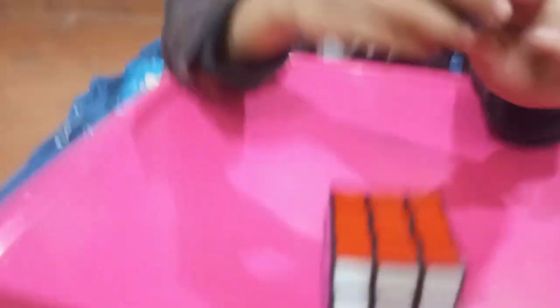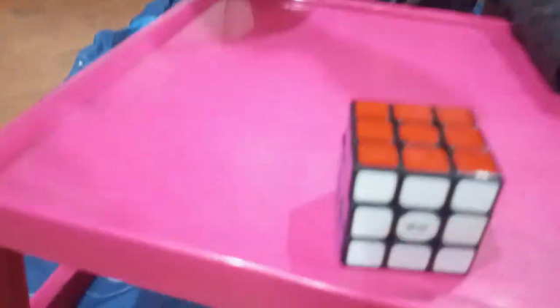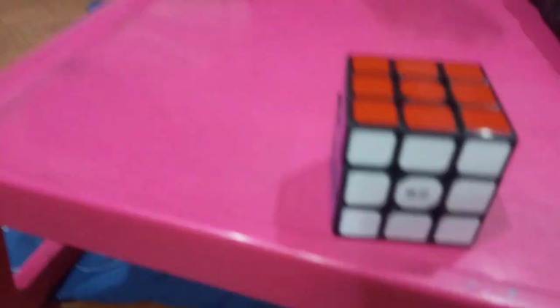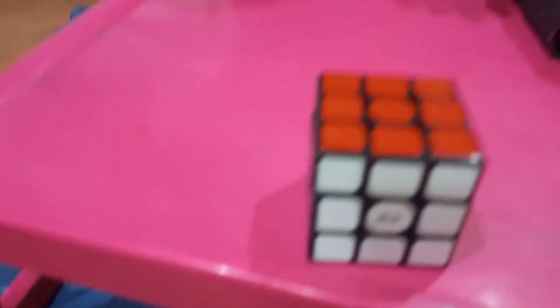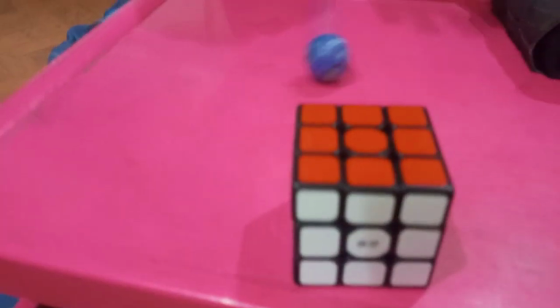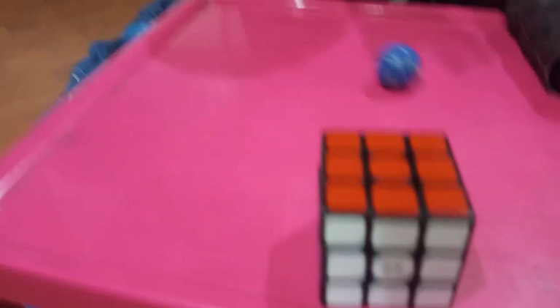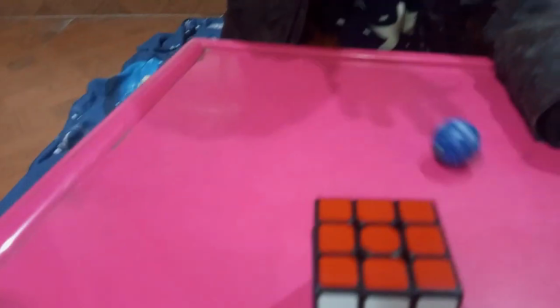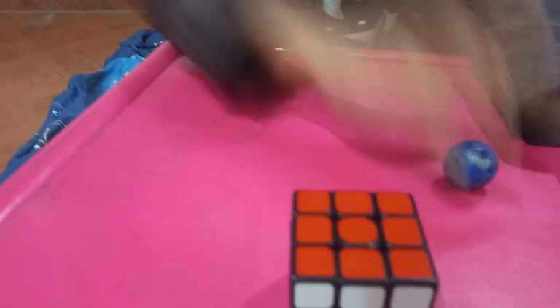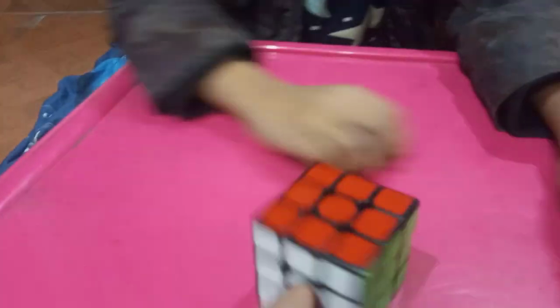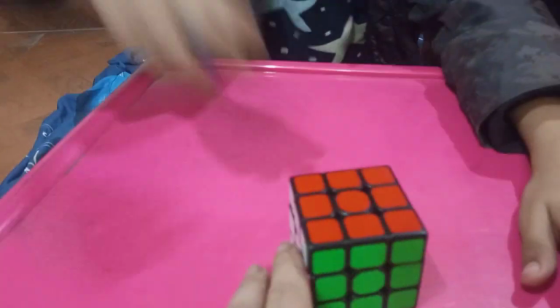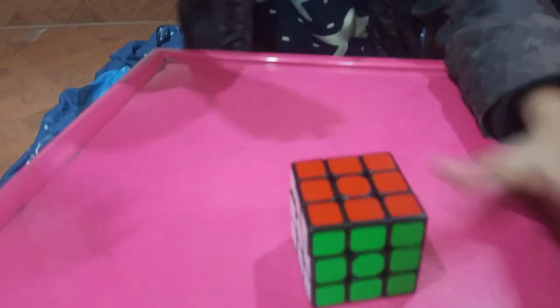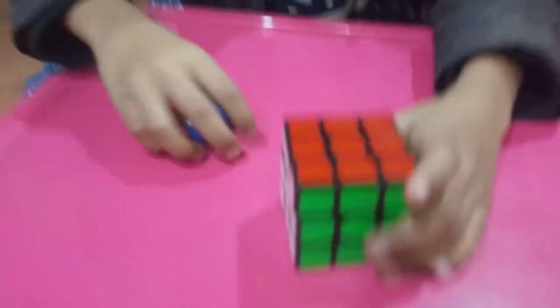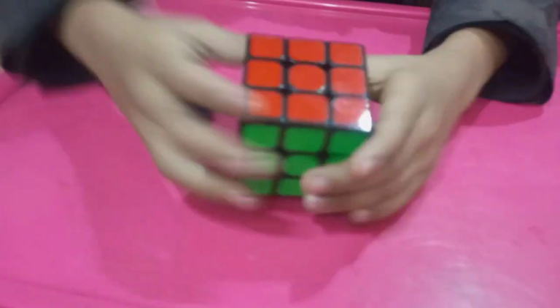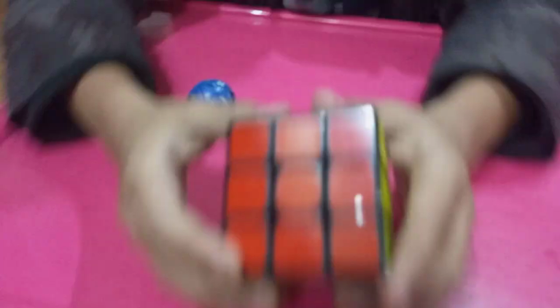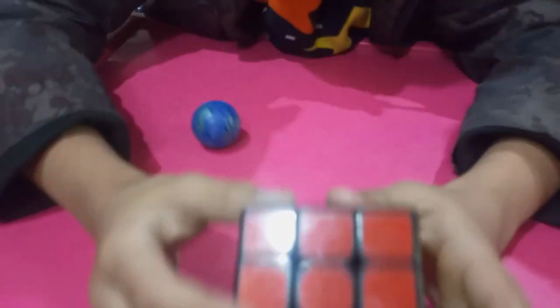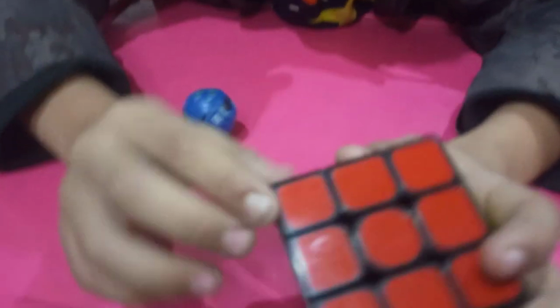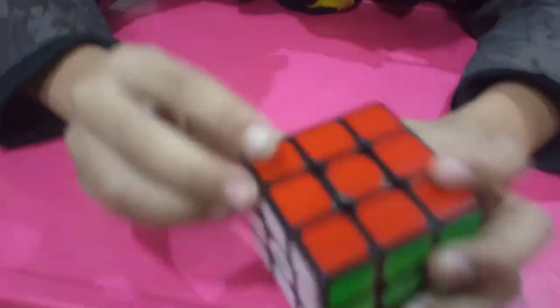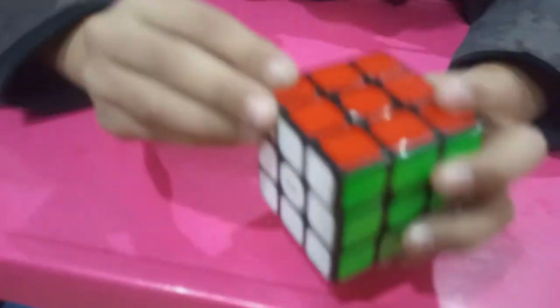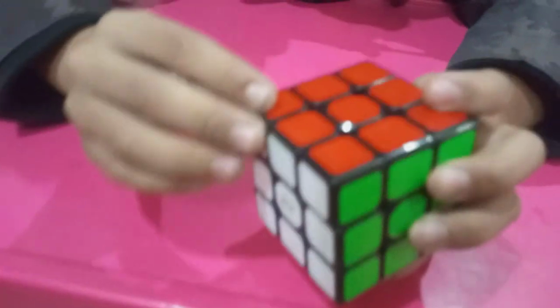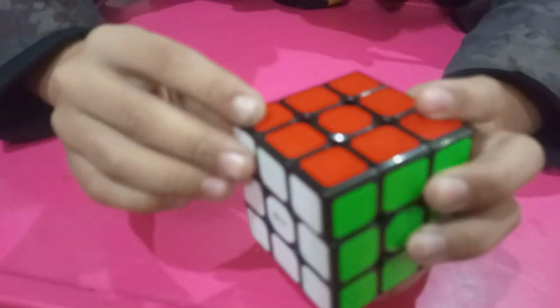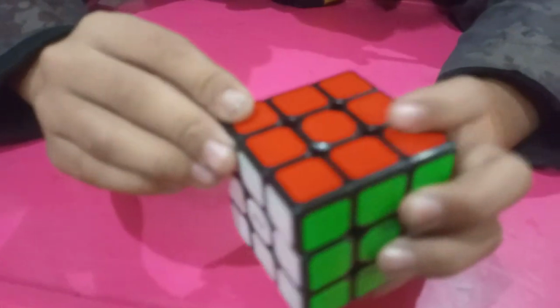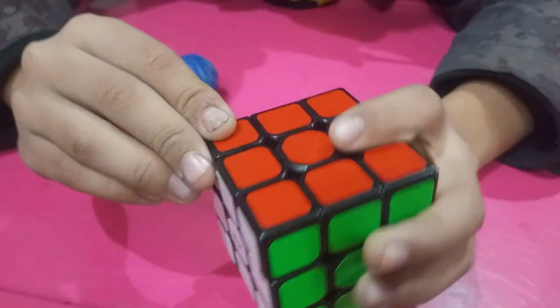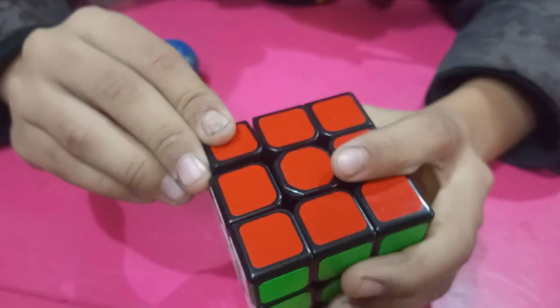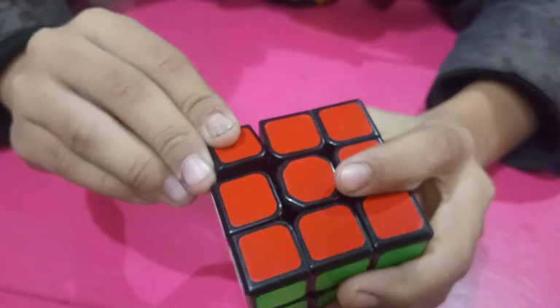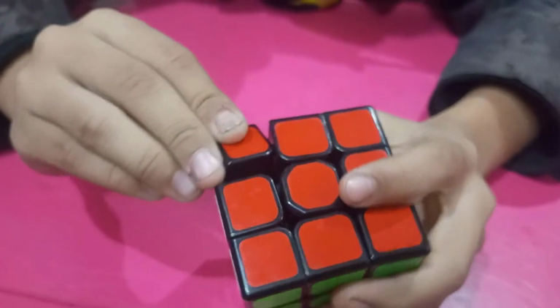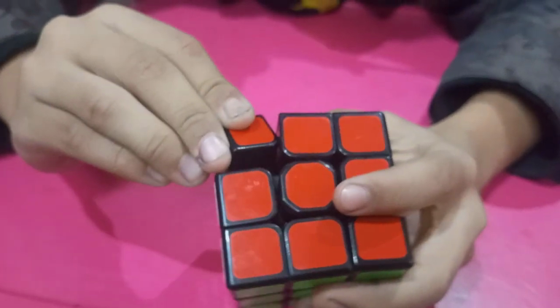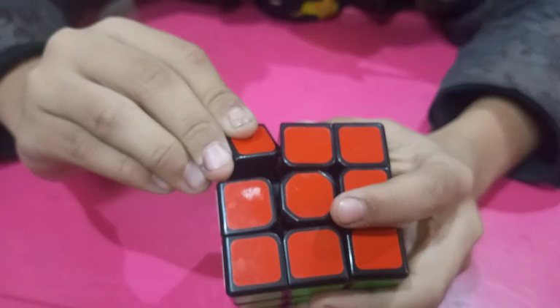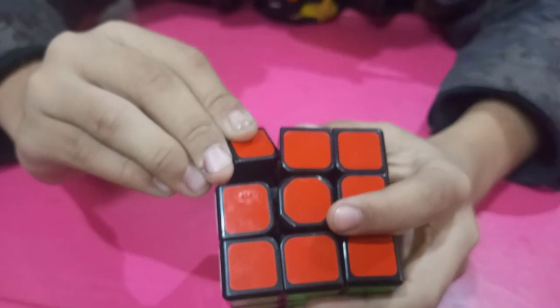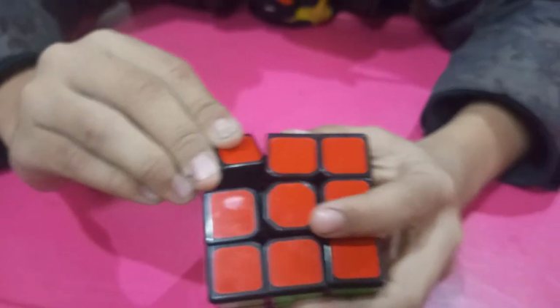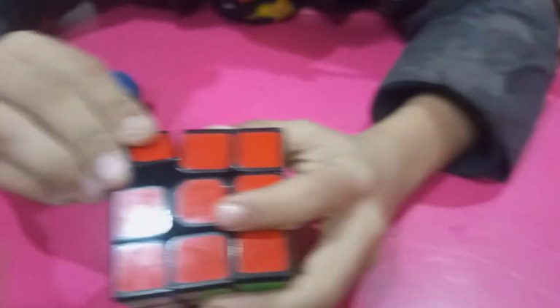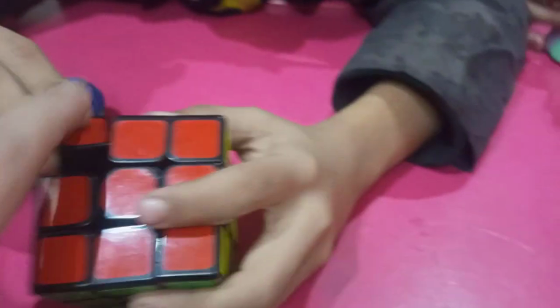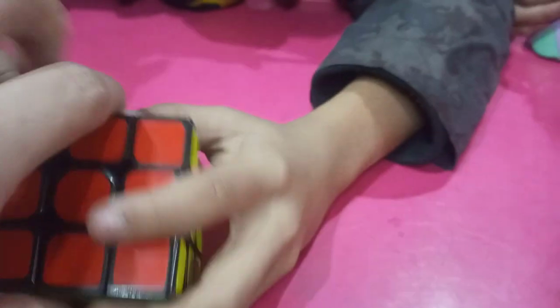Guys, tell me. Let me tell you. Guys, see — I have to solve this cube. I have to make it. Let me see.